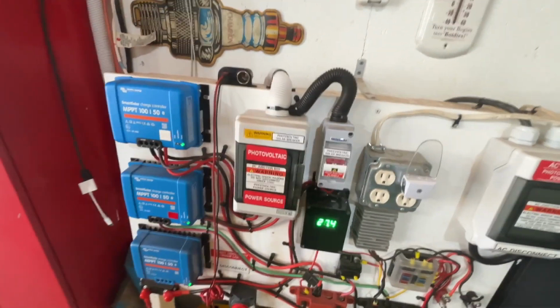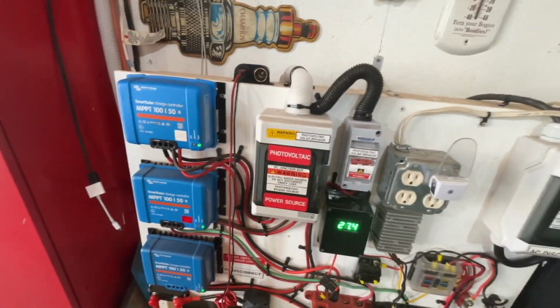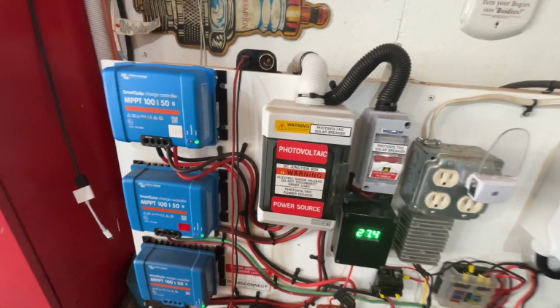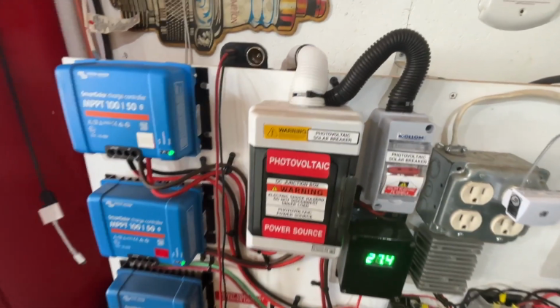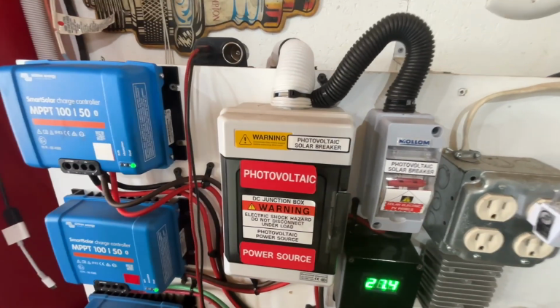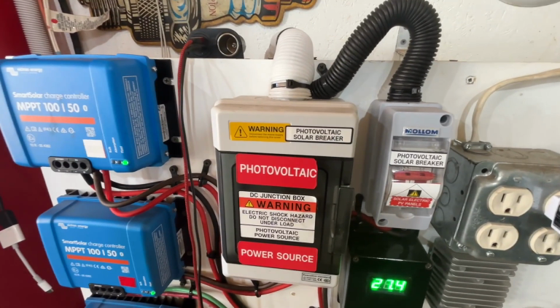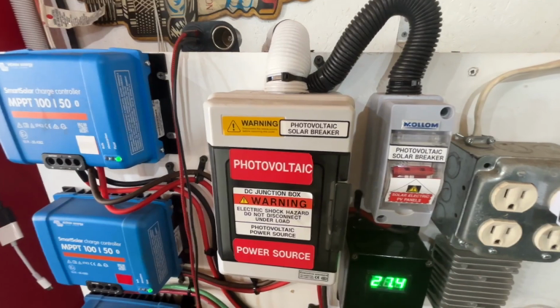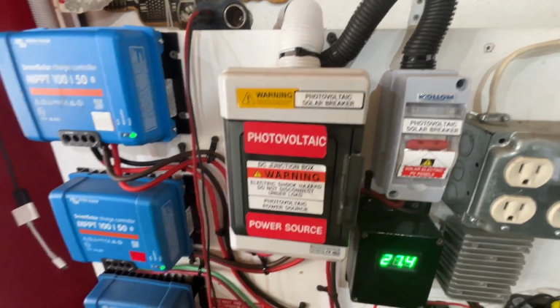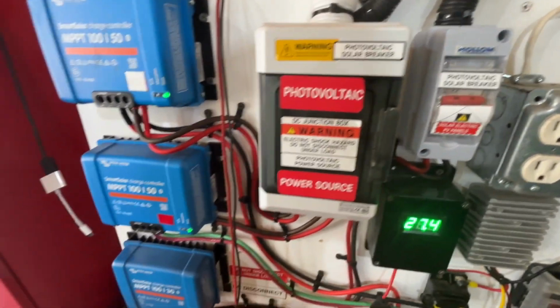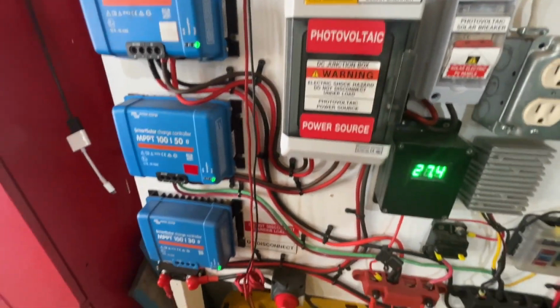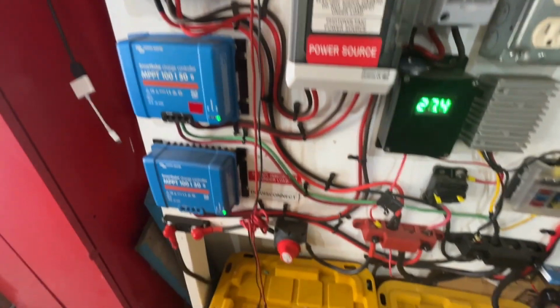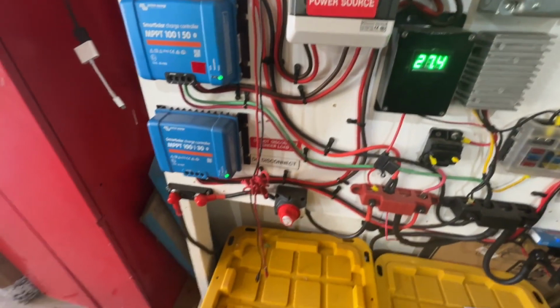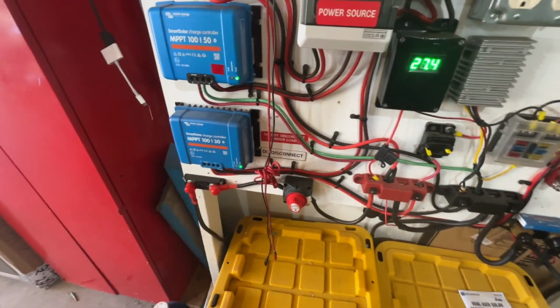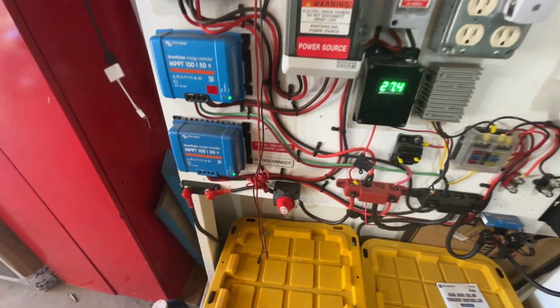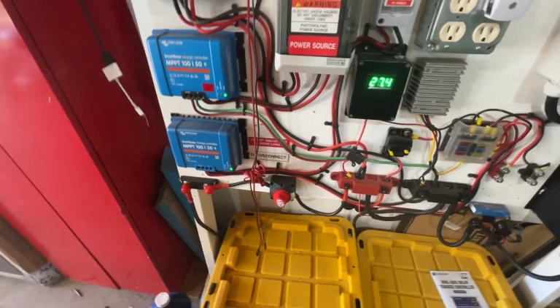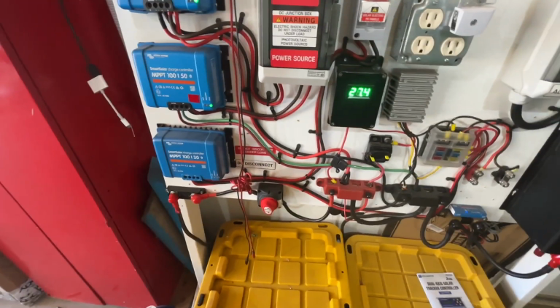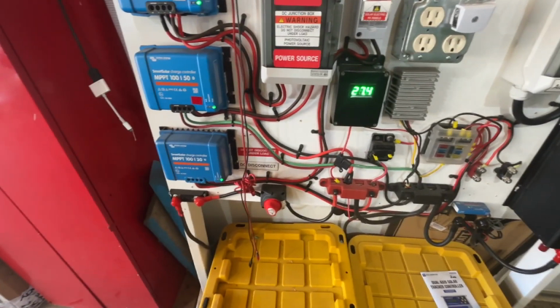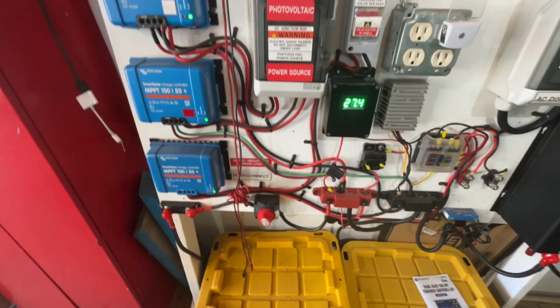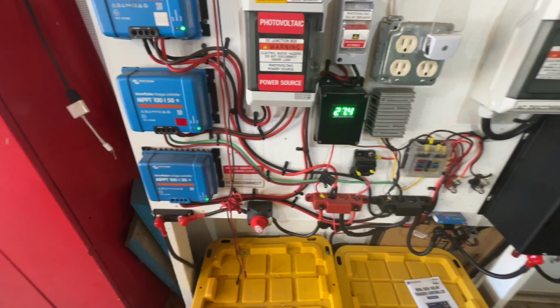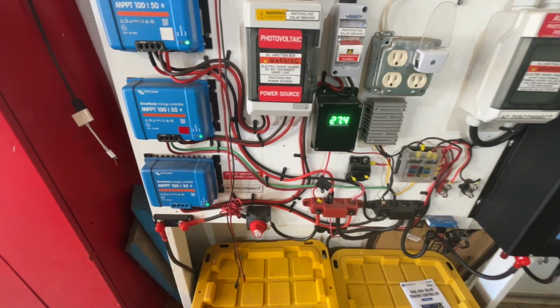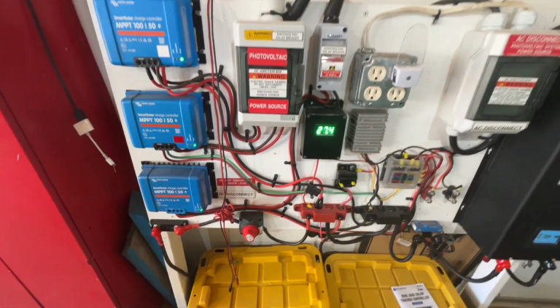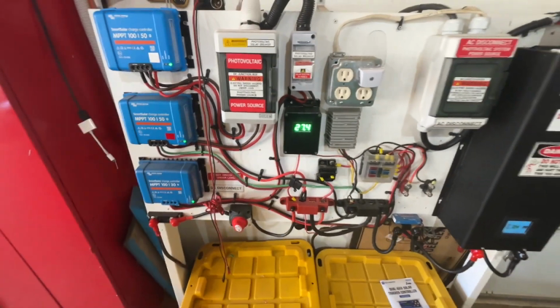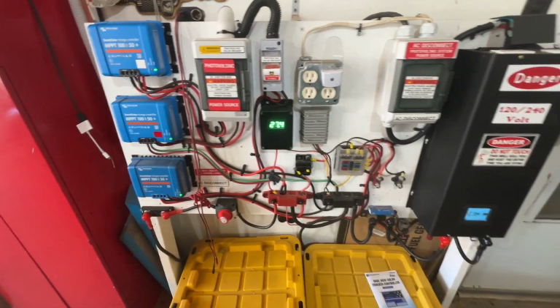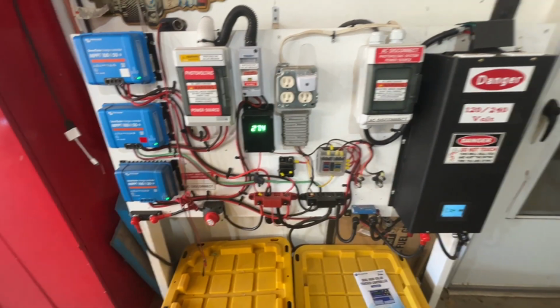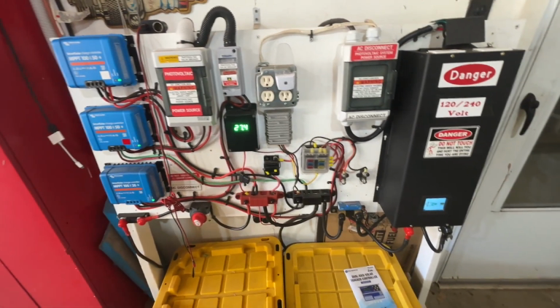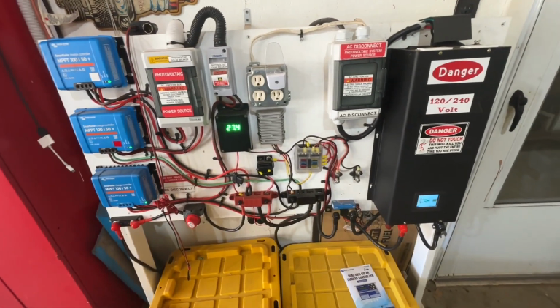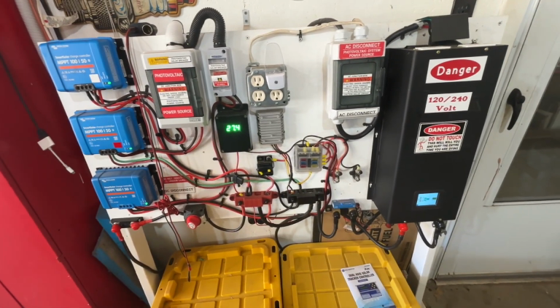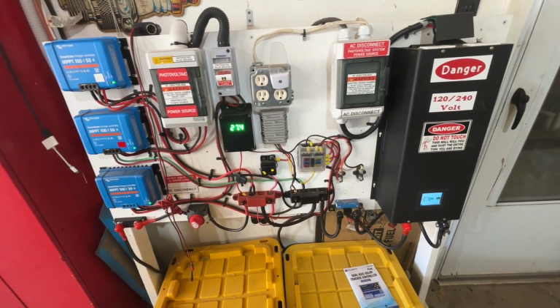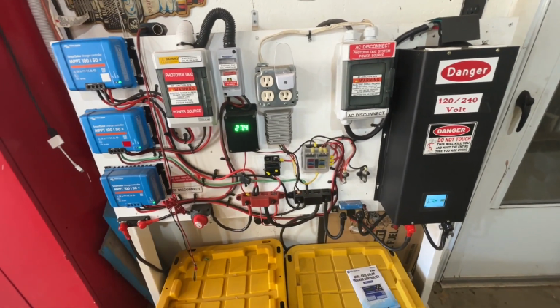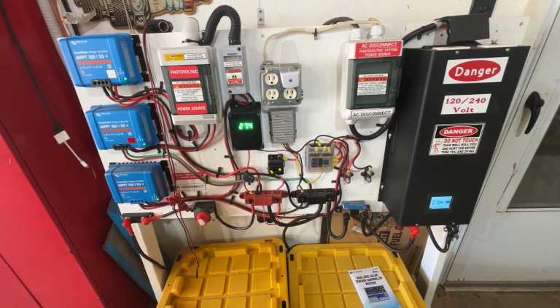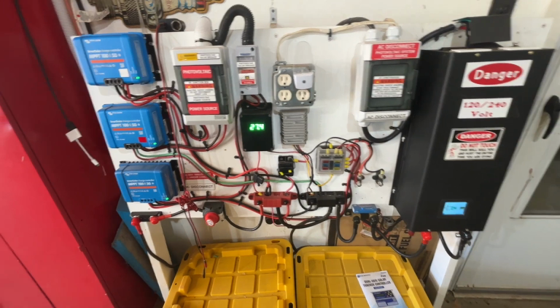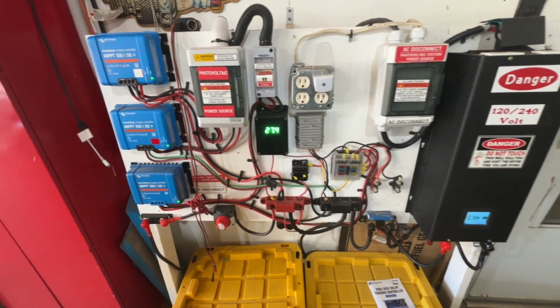Everything is labeled for what it's for and what it does, so there shouldn't be any confusion. That is the latest update.